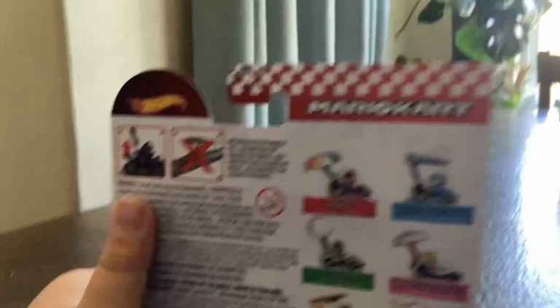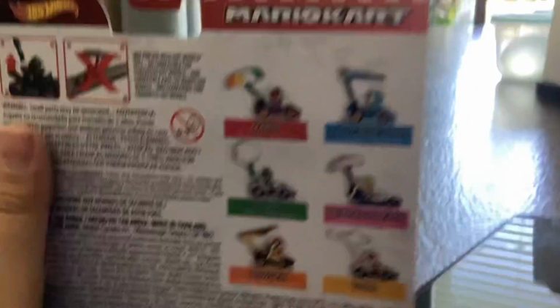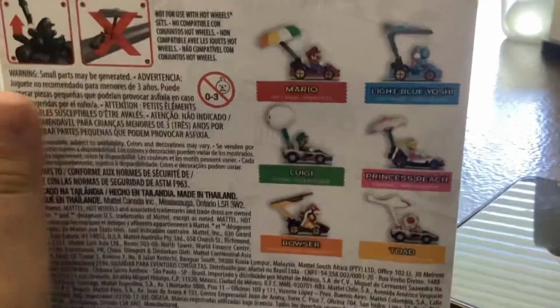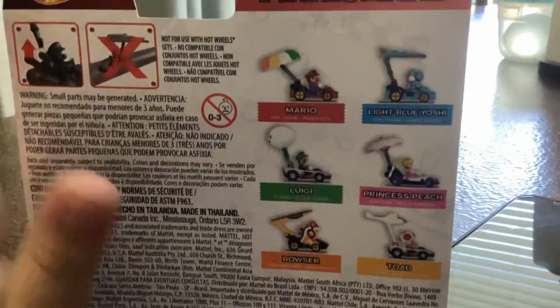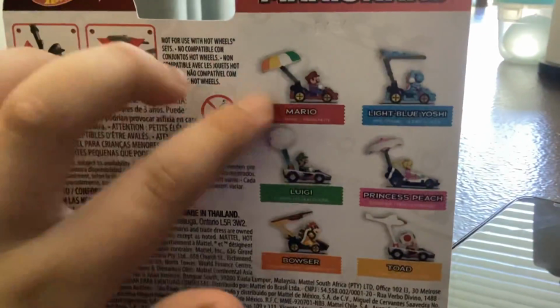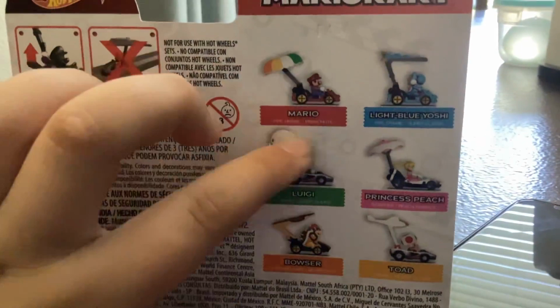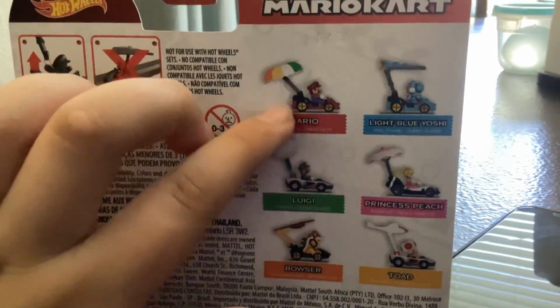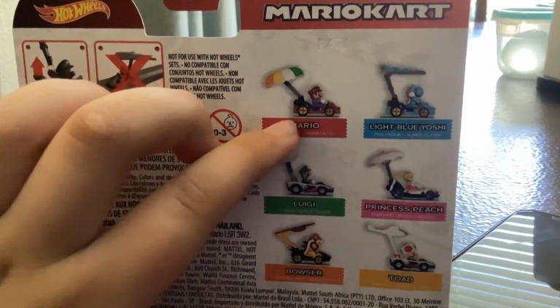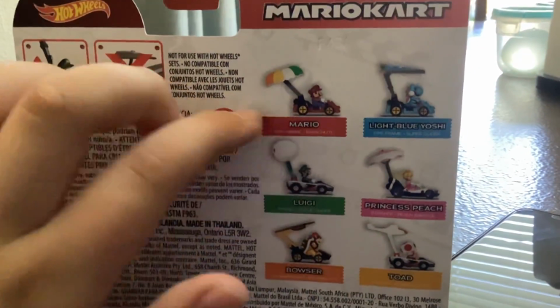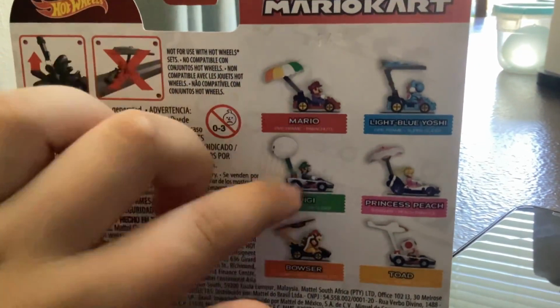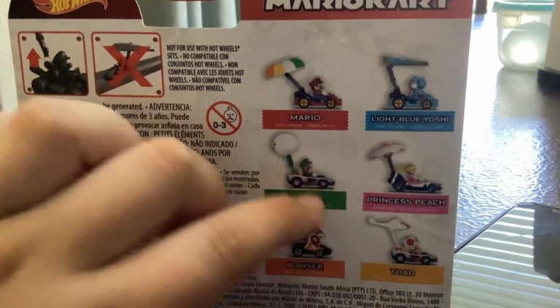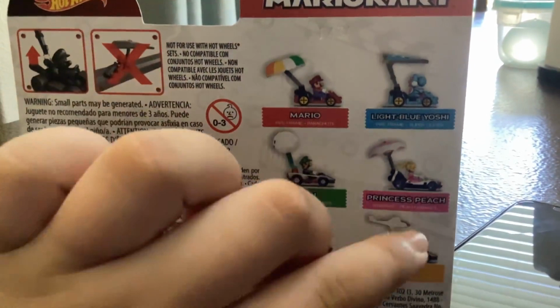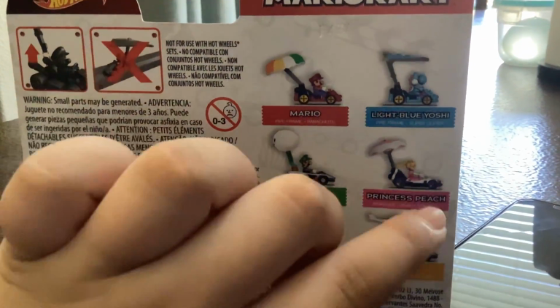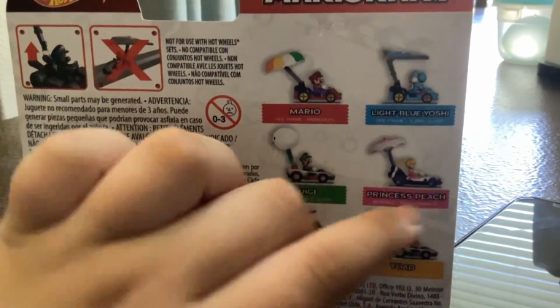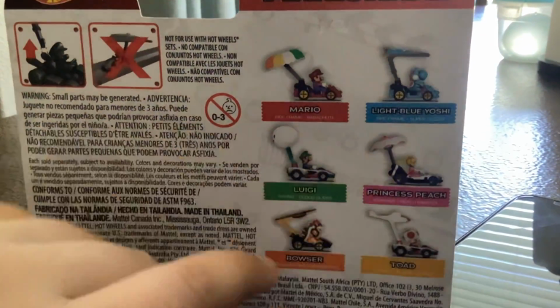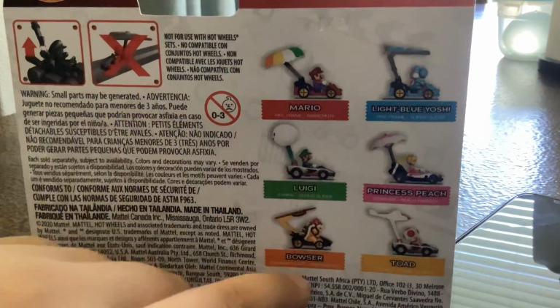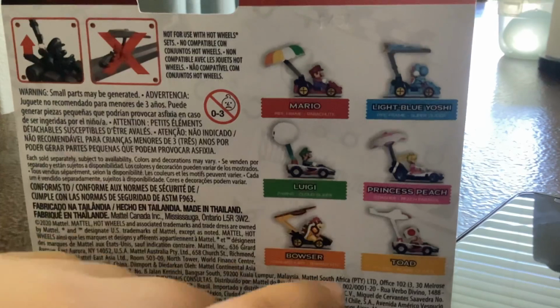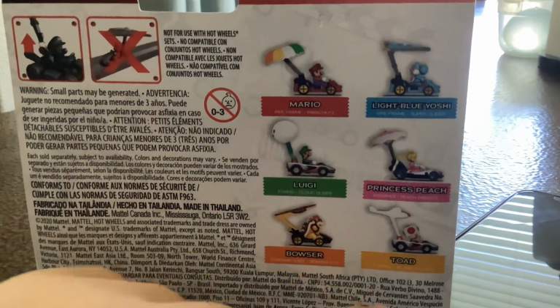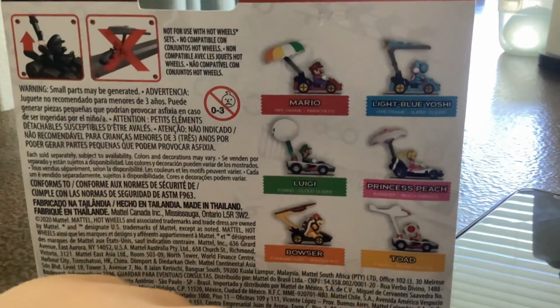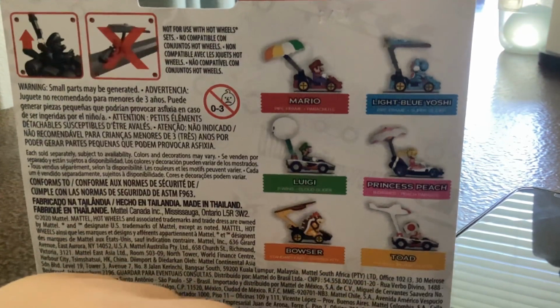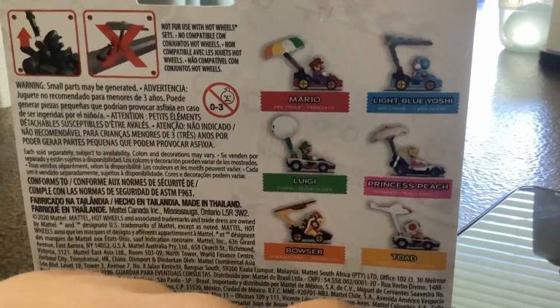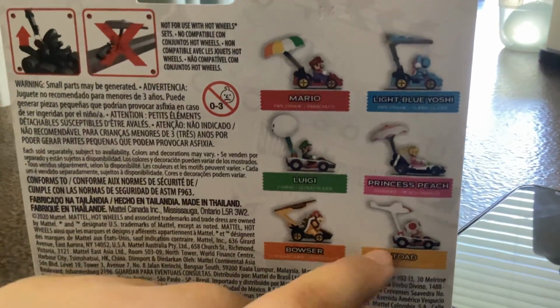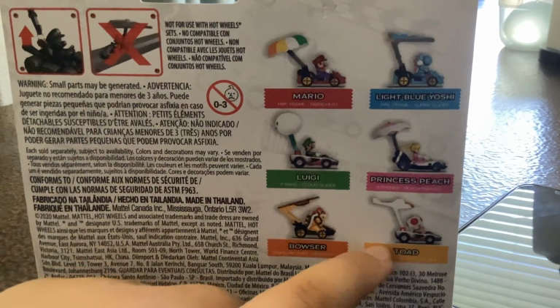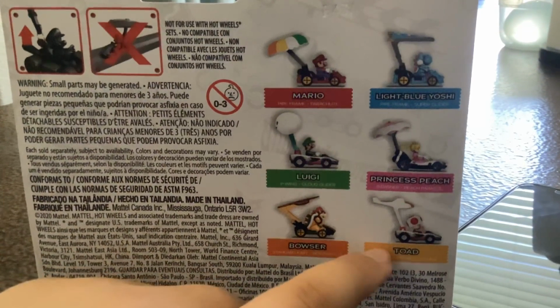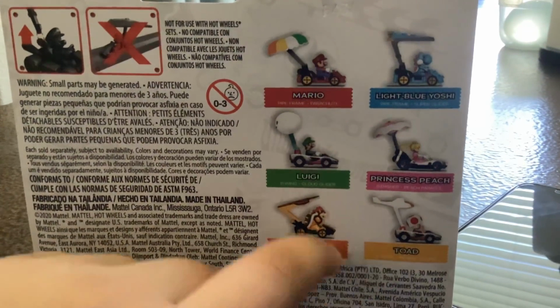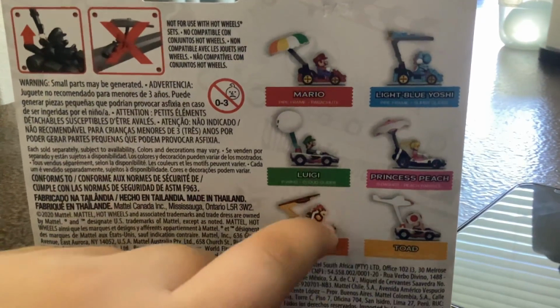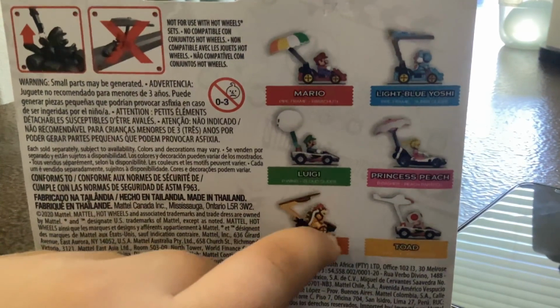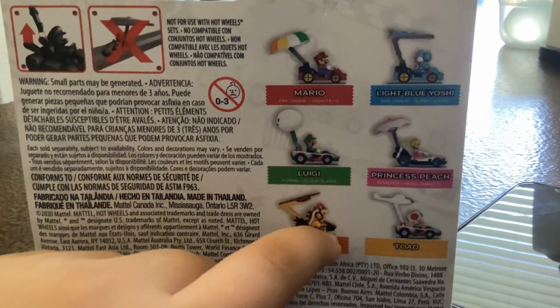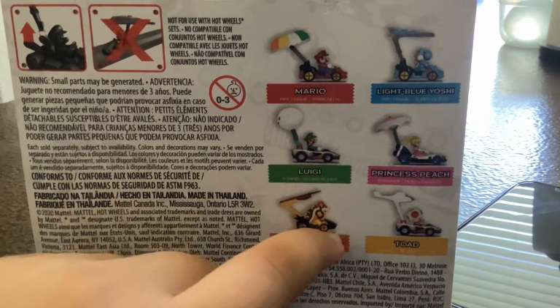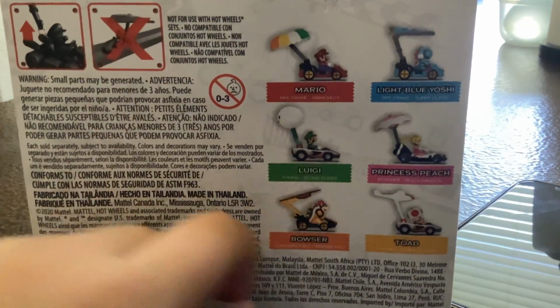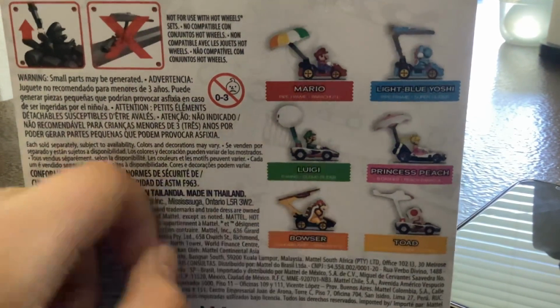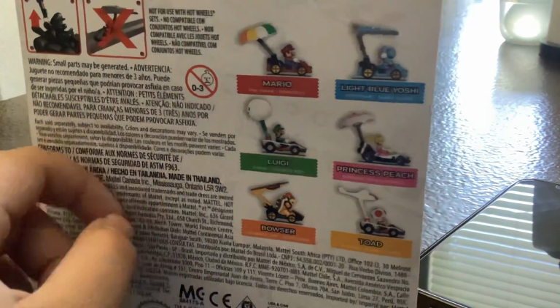All of the characters — I've got Mario, Luigi, Princess Peach. I haven't even gotten Toad and Bowser yet. I will.